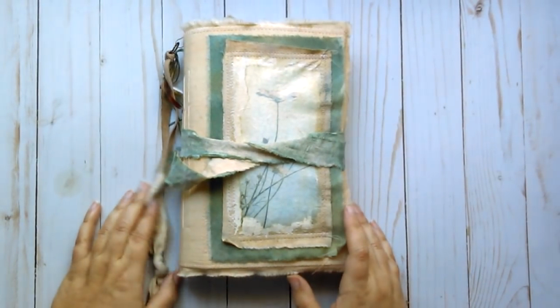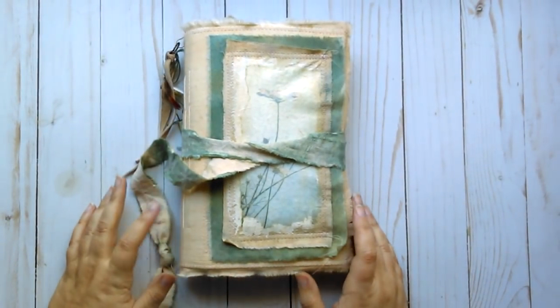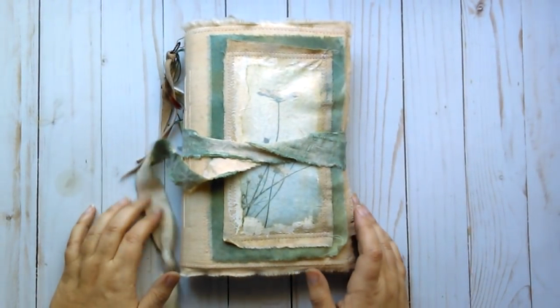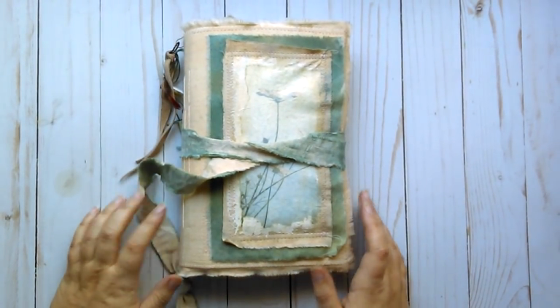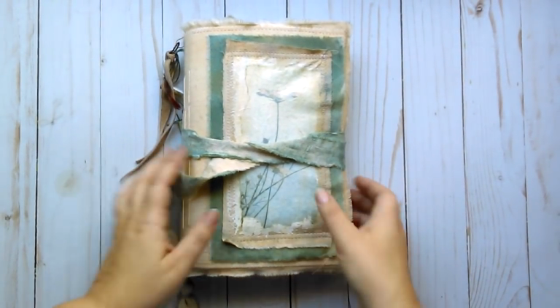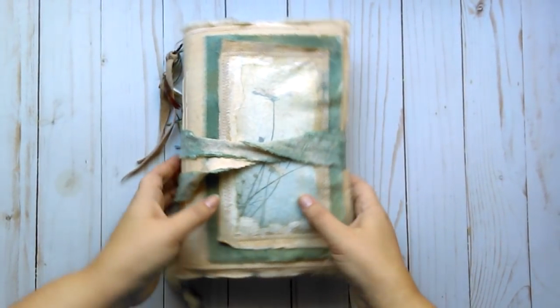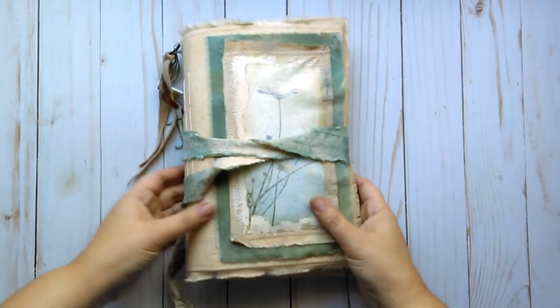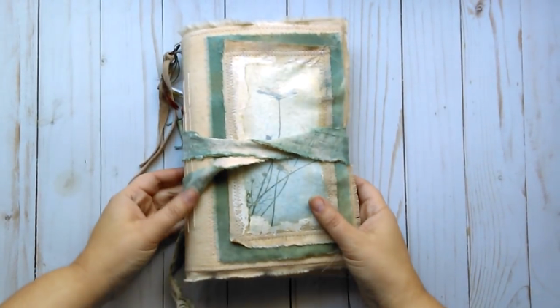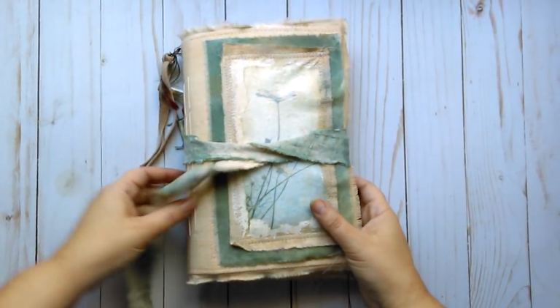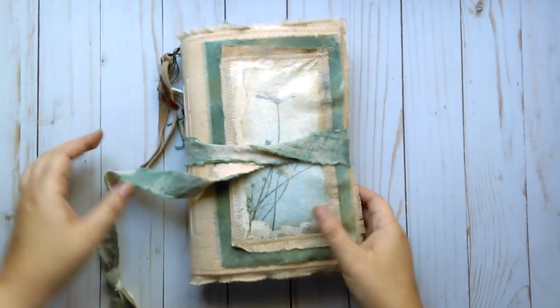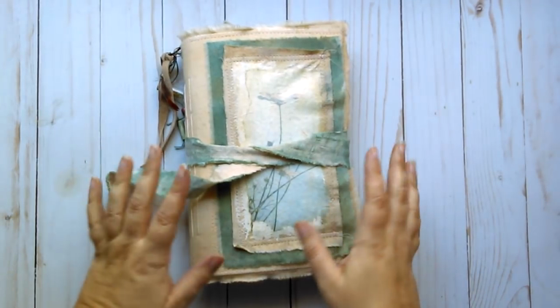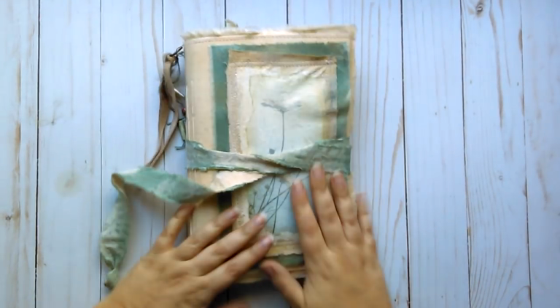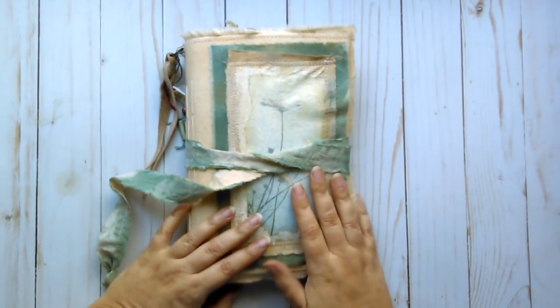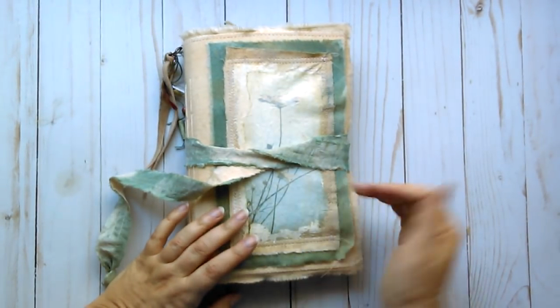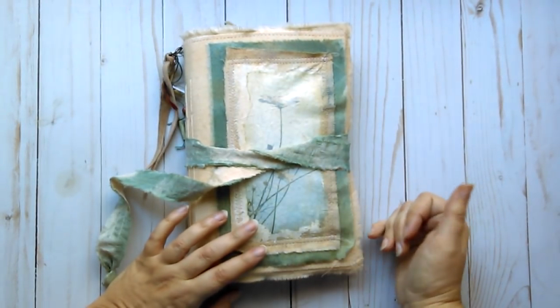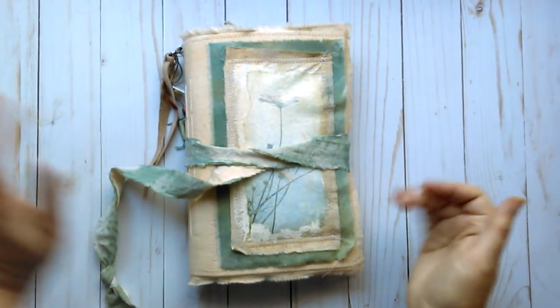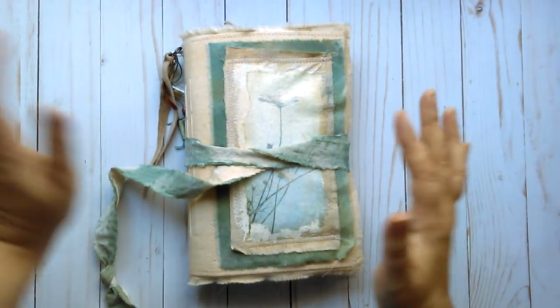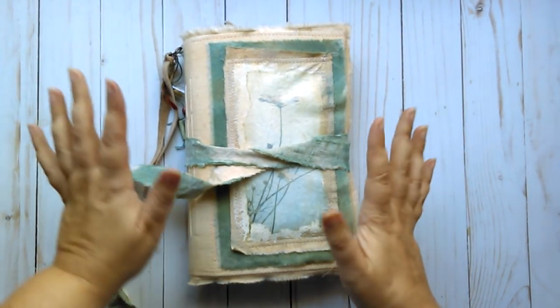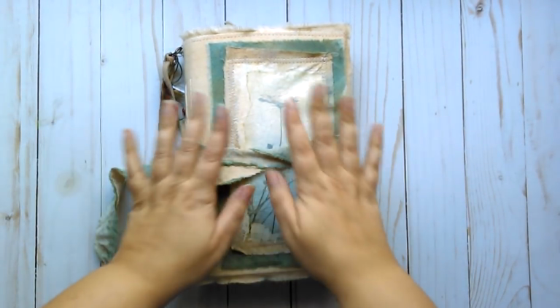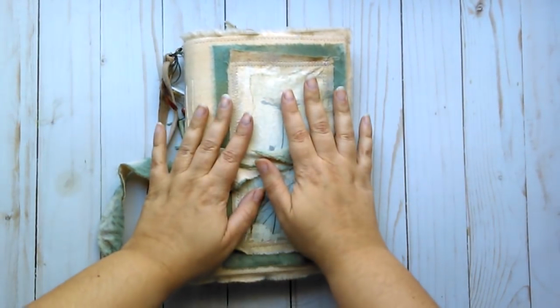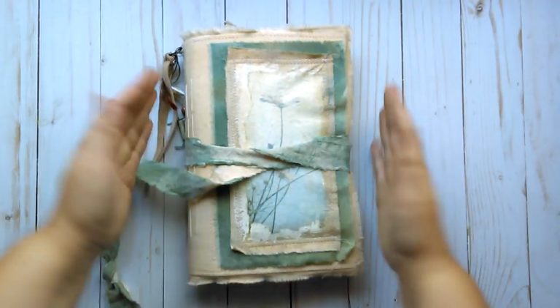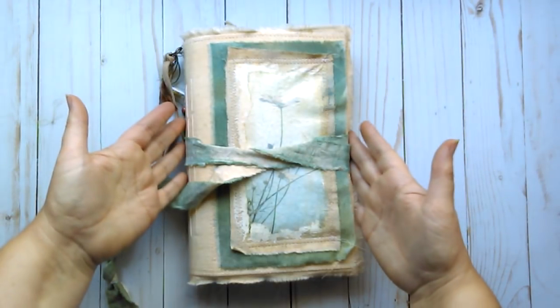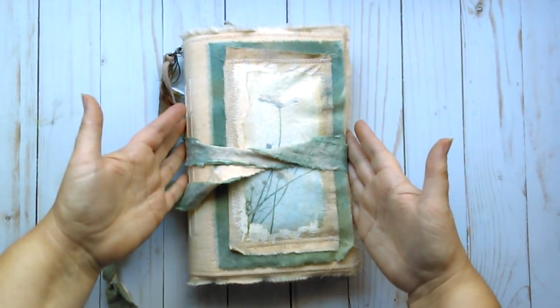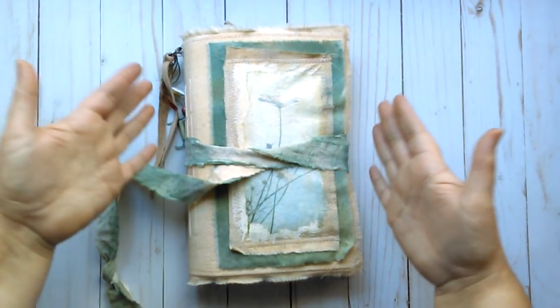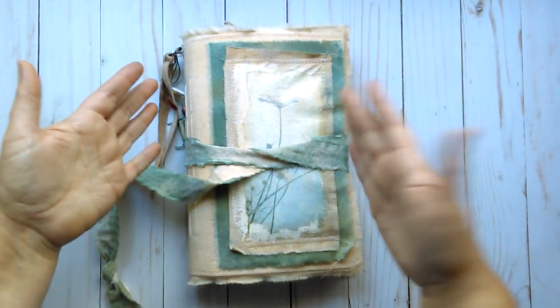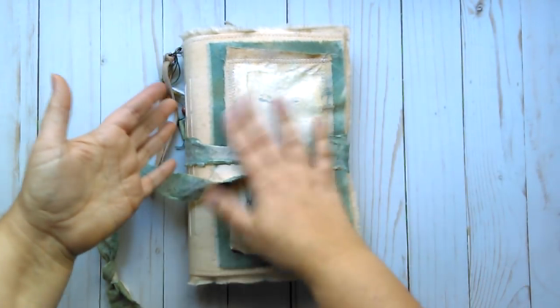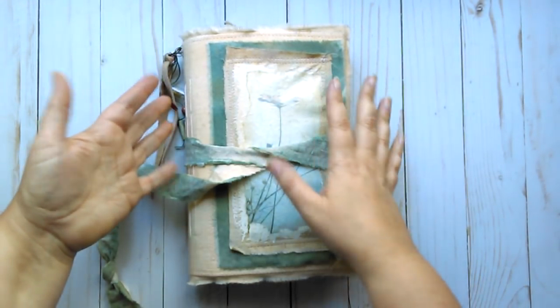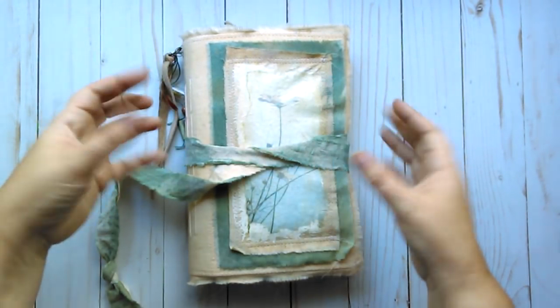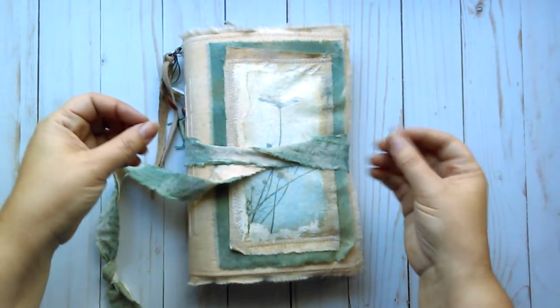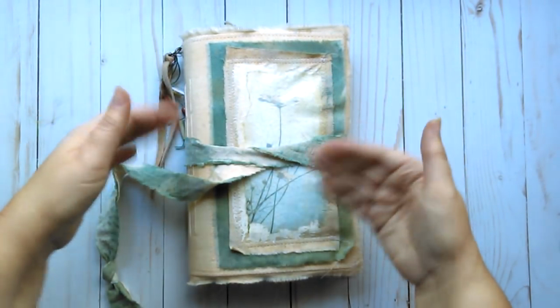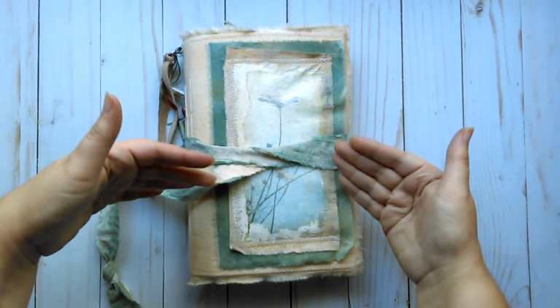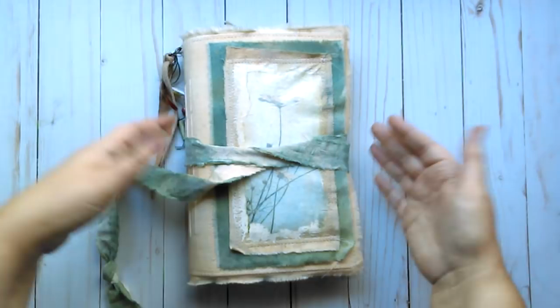Hello, I'm back with another journal that I wanted to share. Welcome to Then and There. My name is Marcia and I am sharing another one of my large fabric covered soft covered journals.